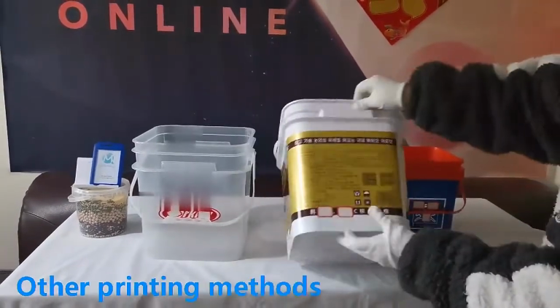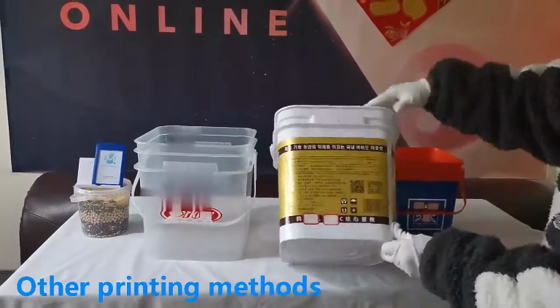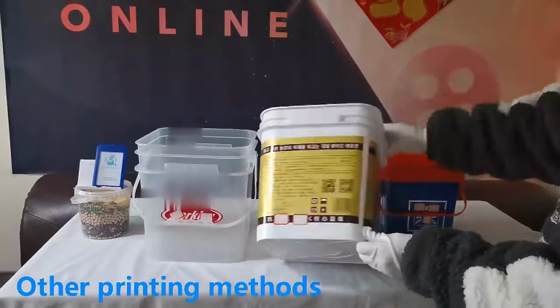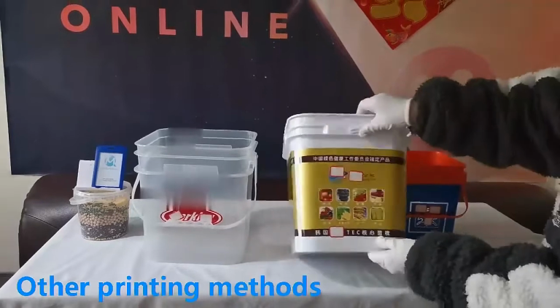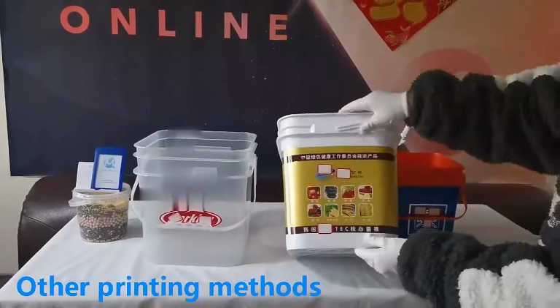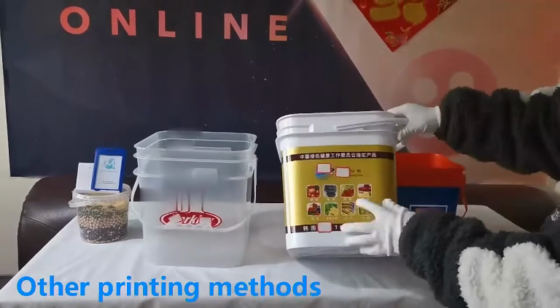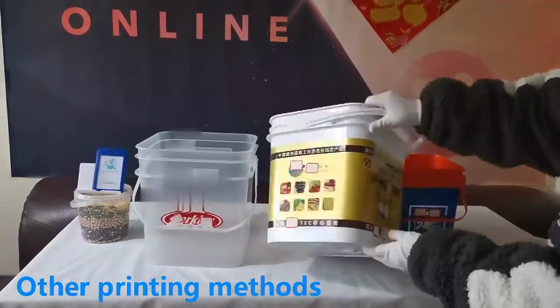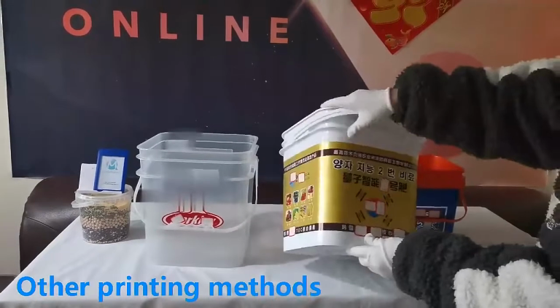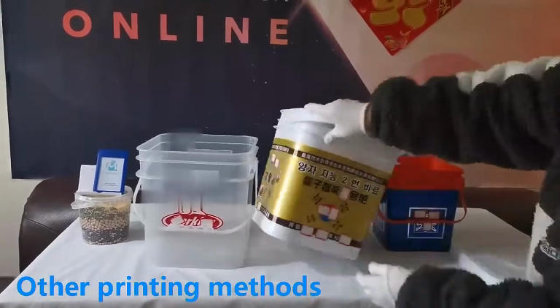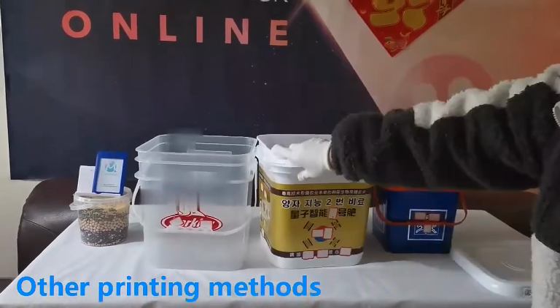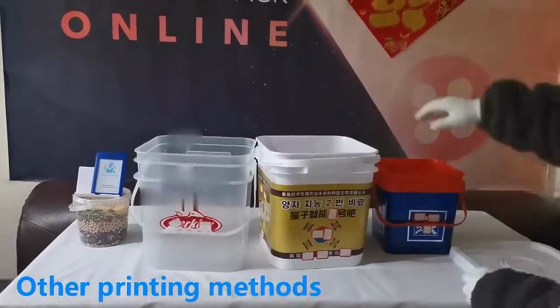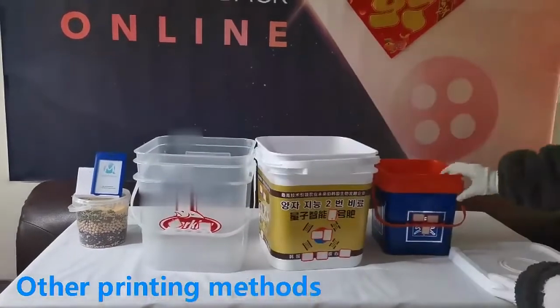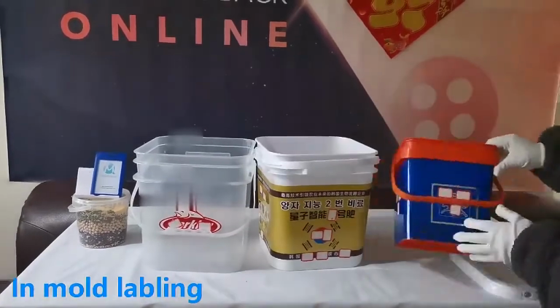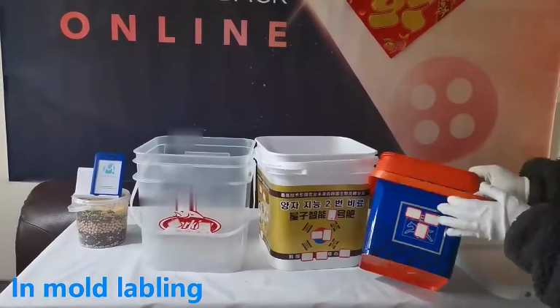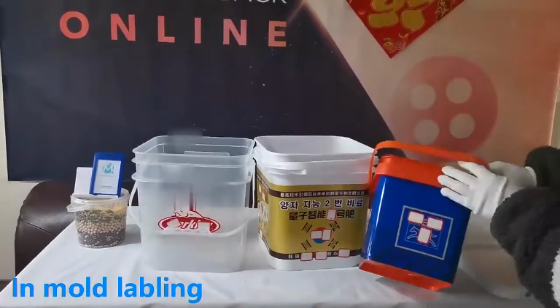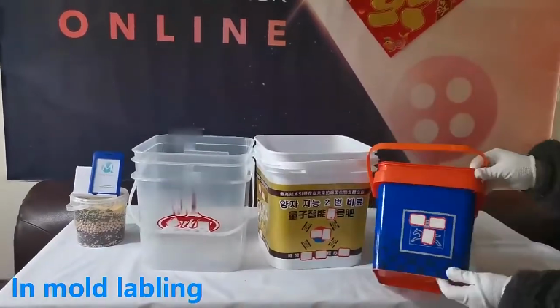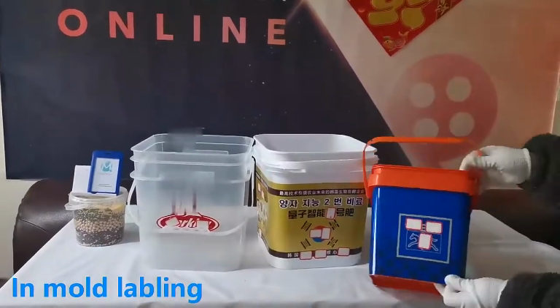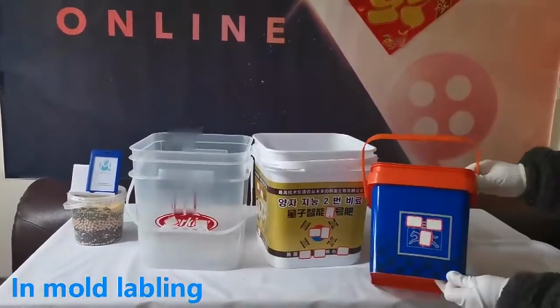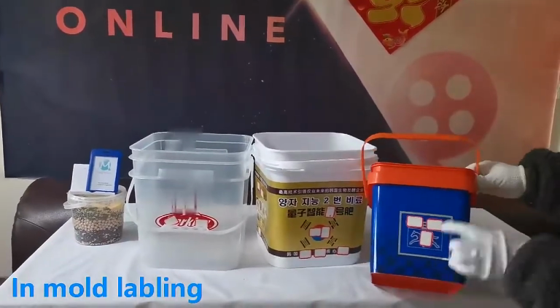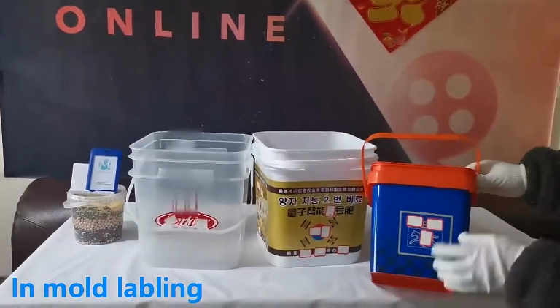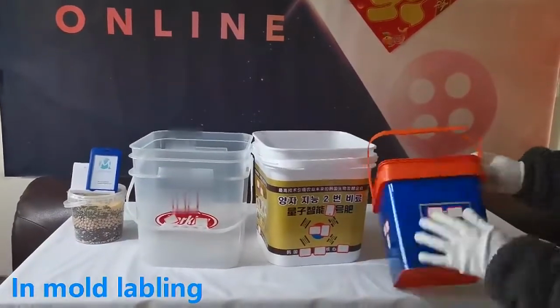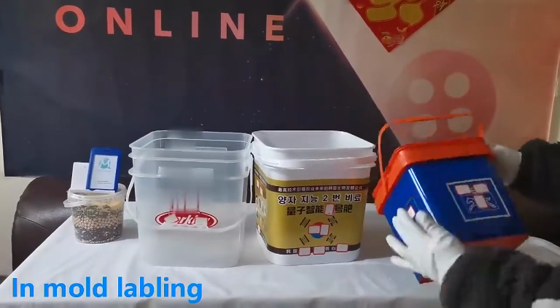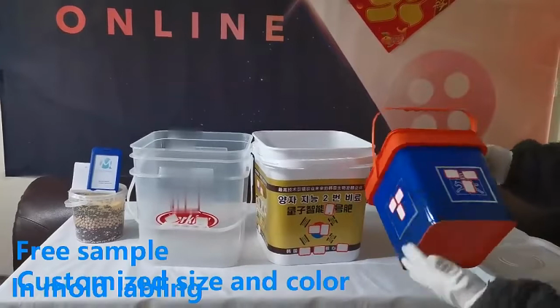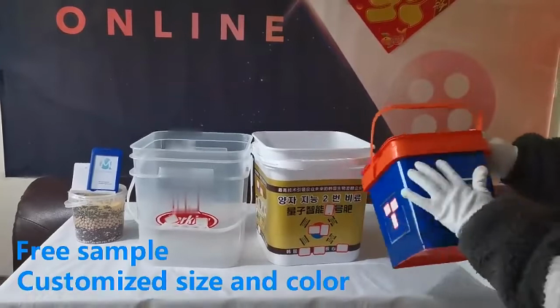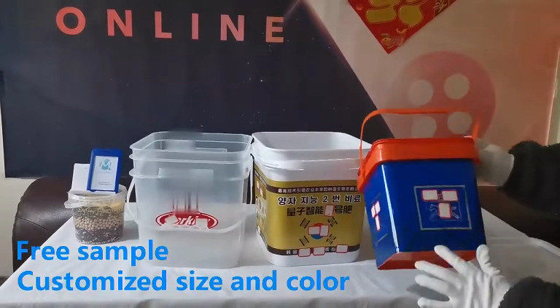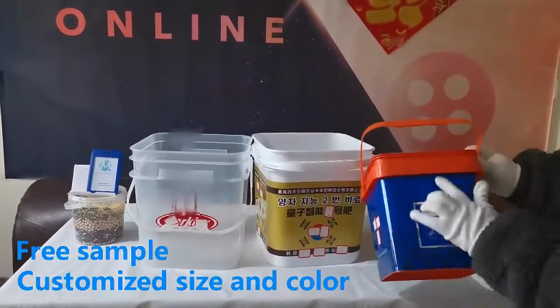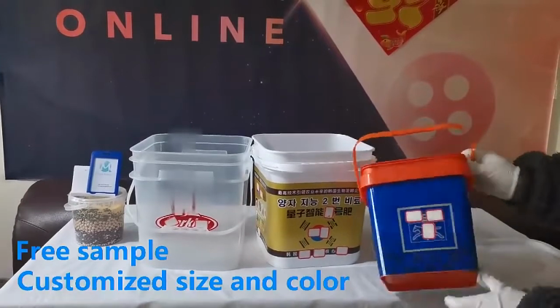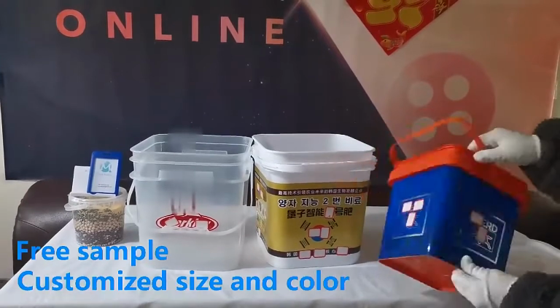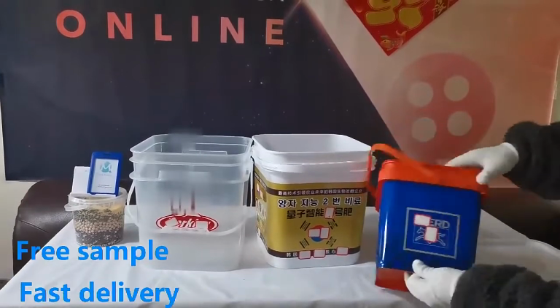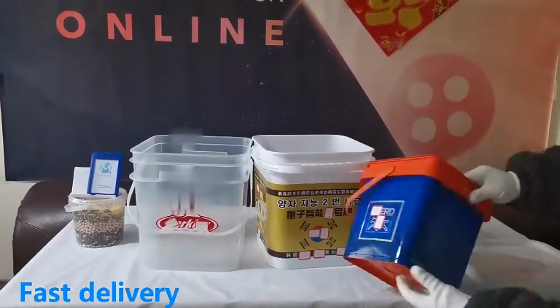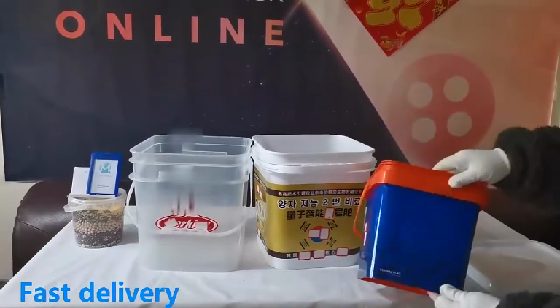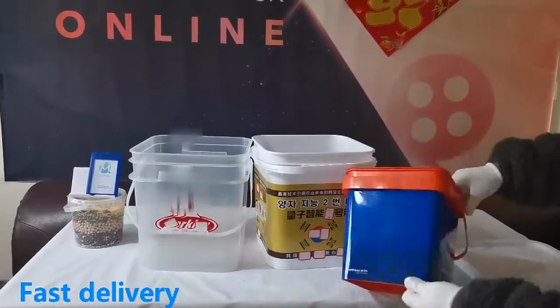This is in-mold labeling printing technology. The printing color can cover the entire barrel body, and you can choose a variety of color designs.